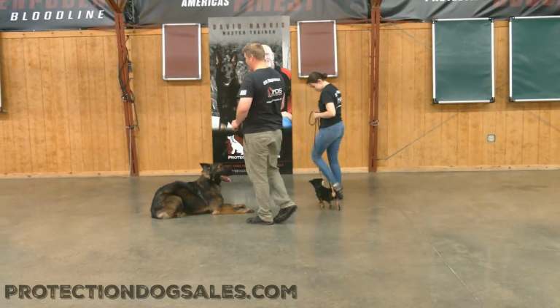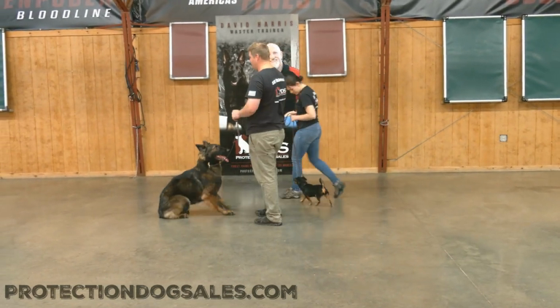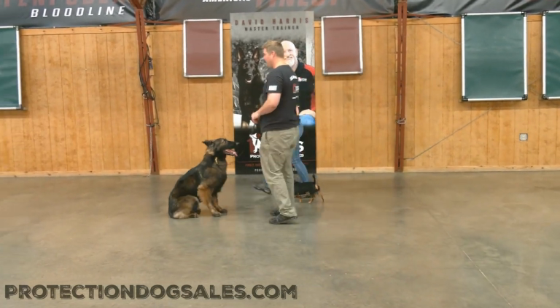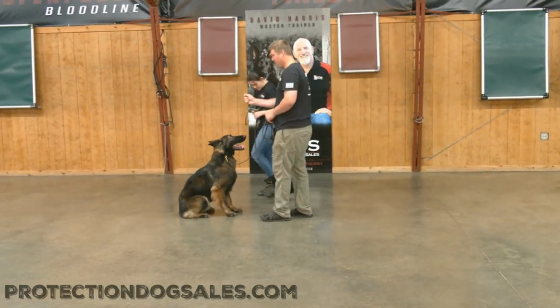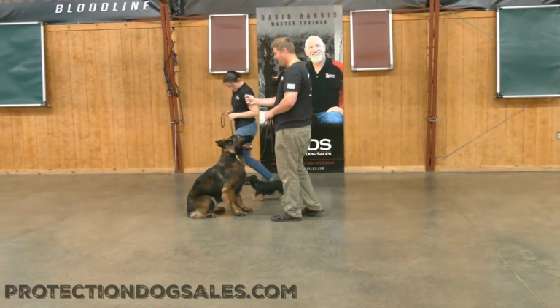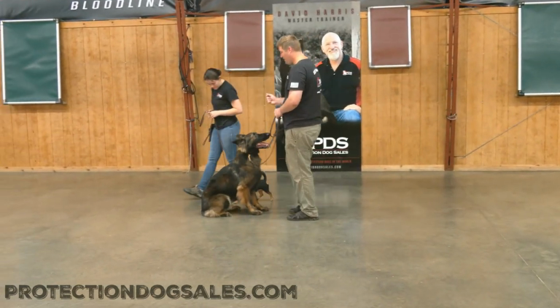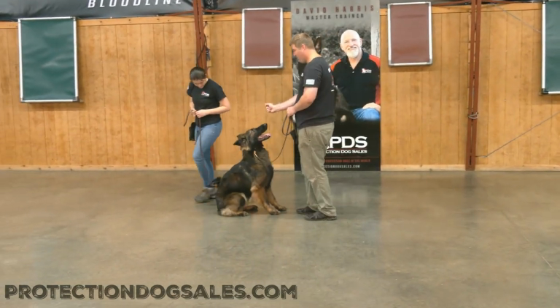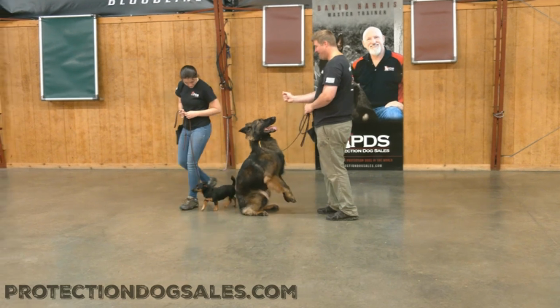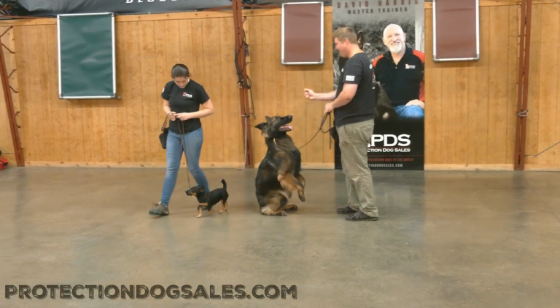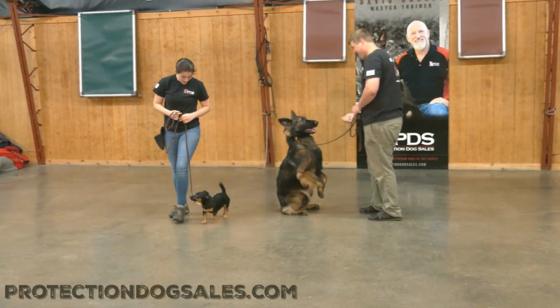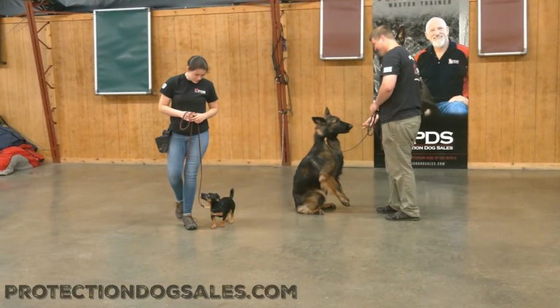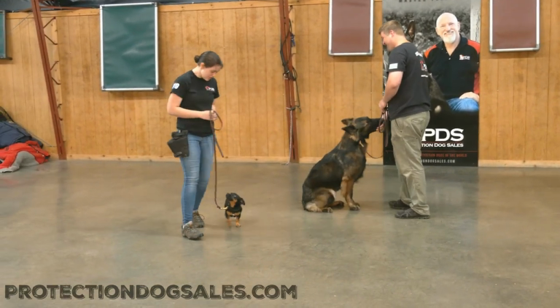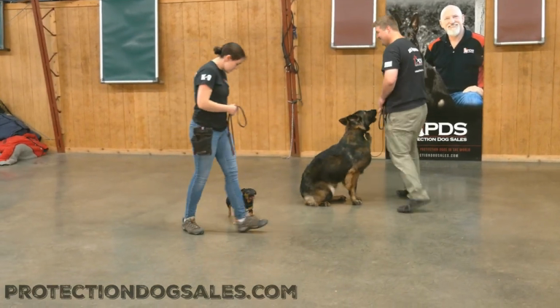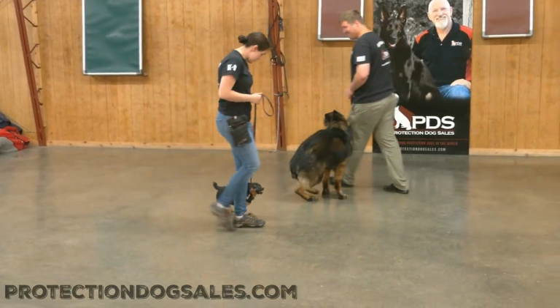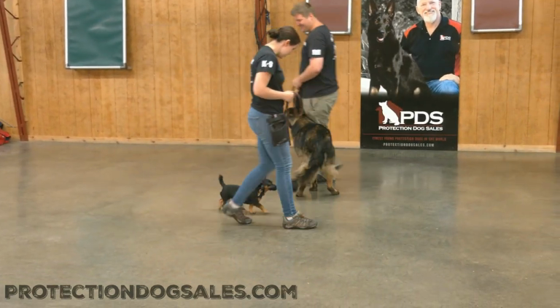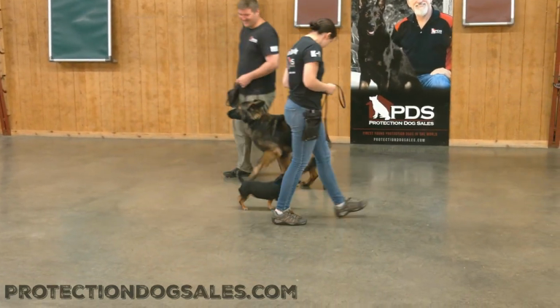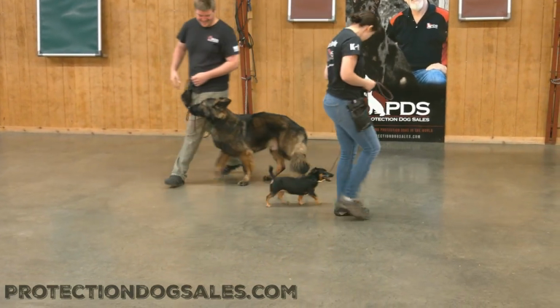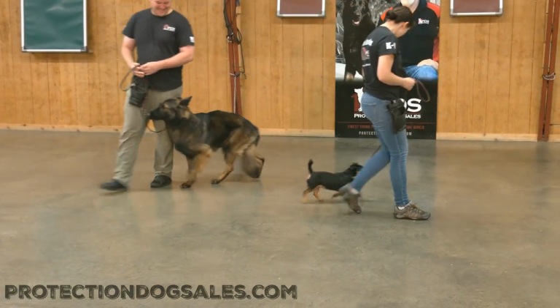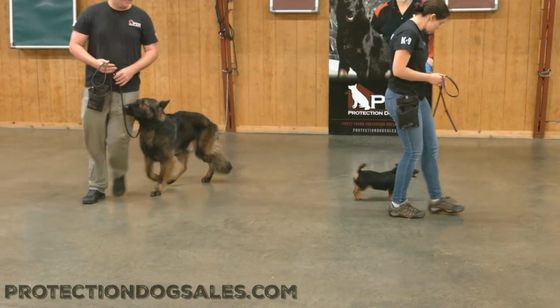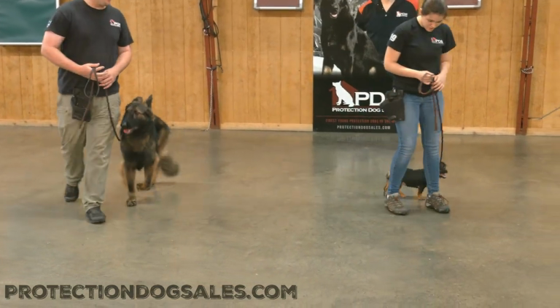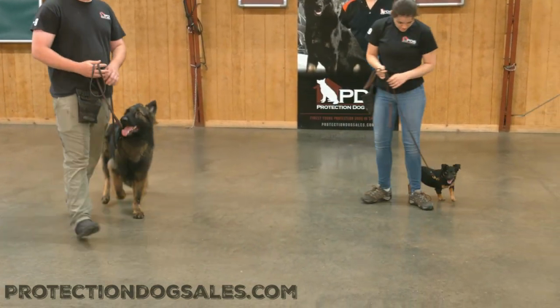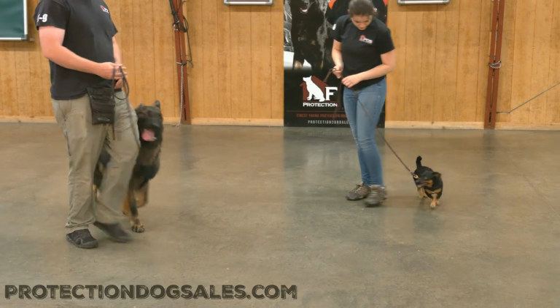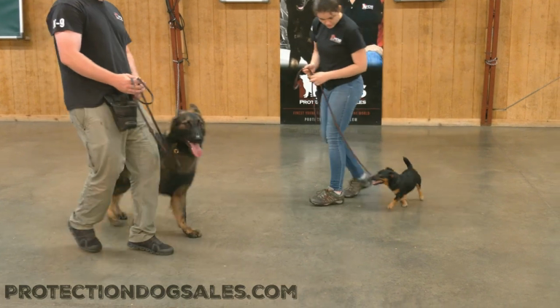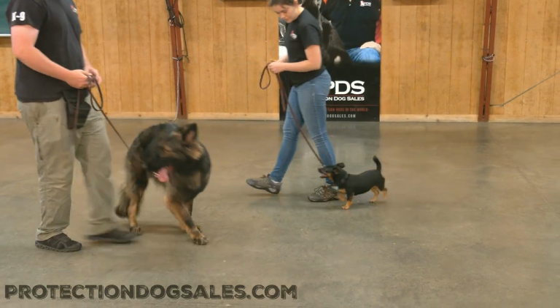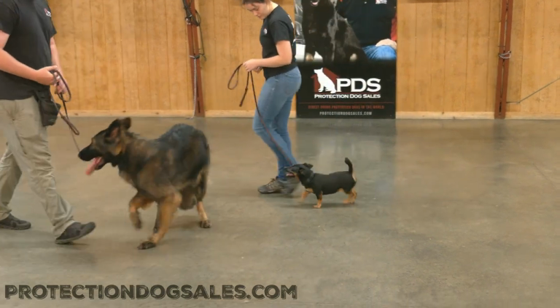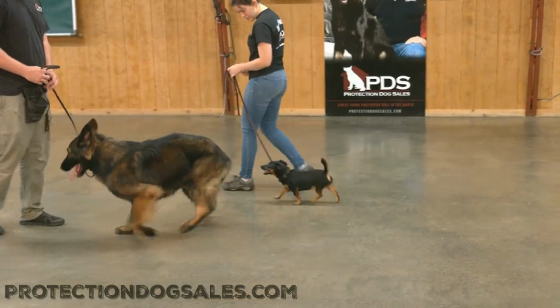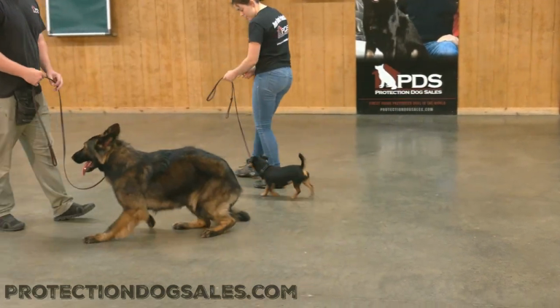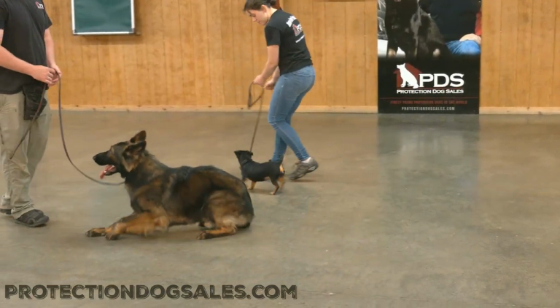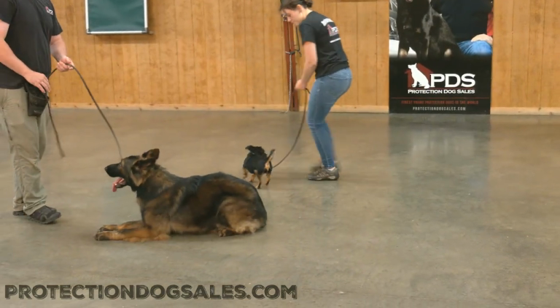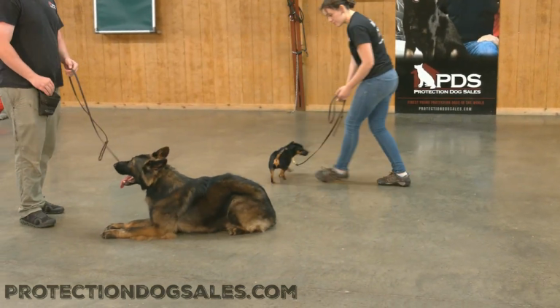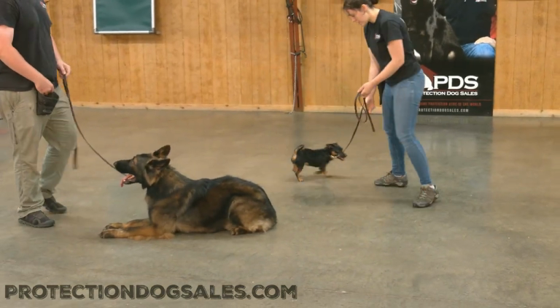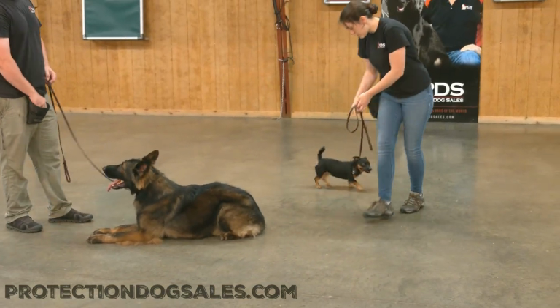Well, the answer is right here — no. Both these dogs are cool as cucumbers working around each other, just having some fun, doing their behaviors, staying focused on their handler, and working well as a team here.